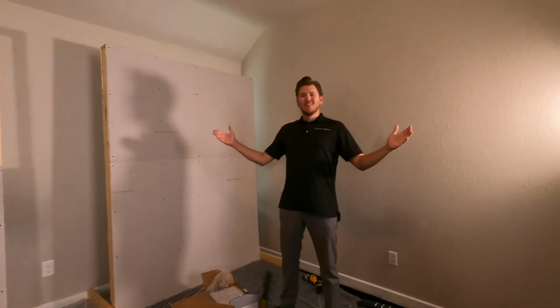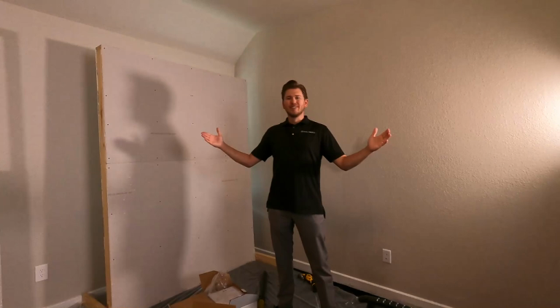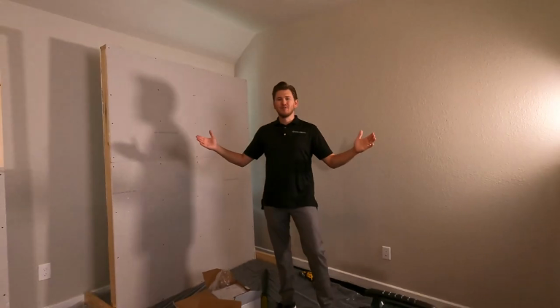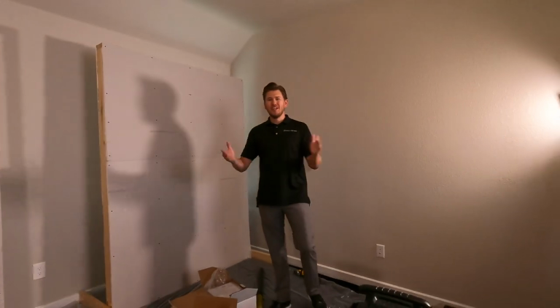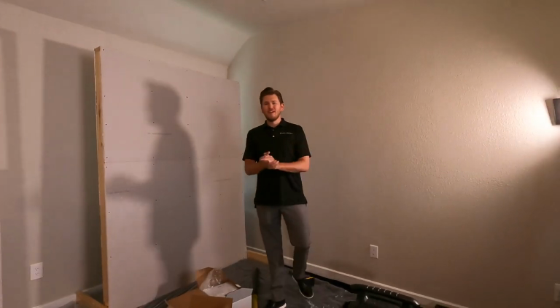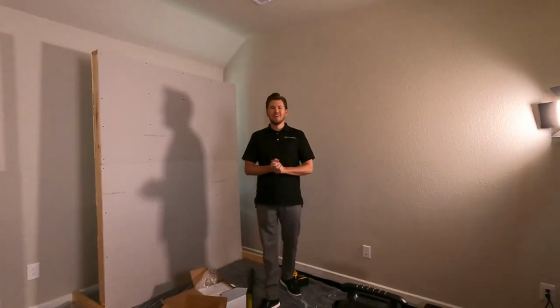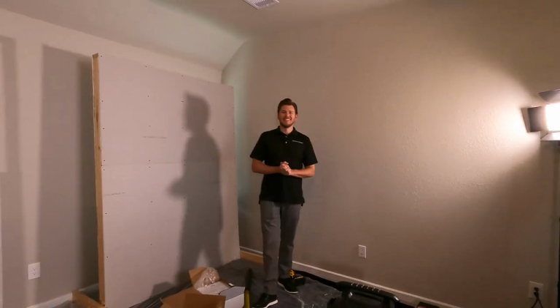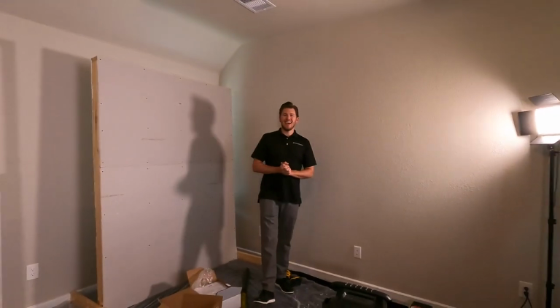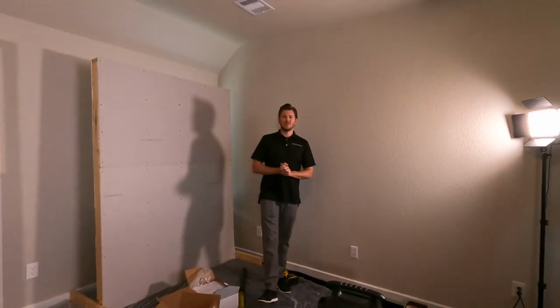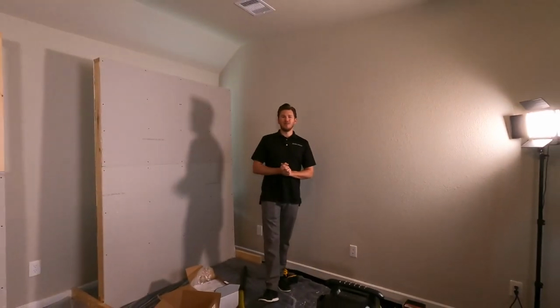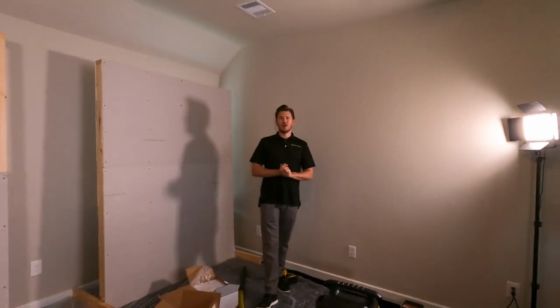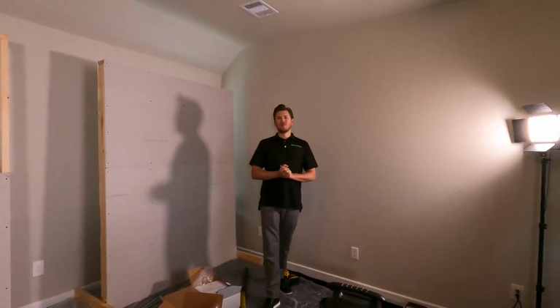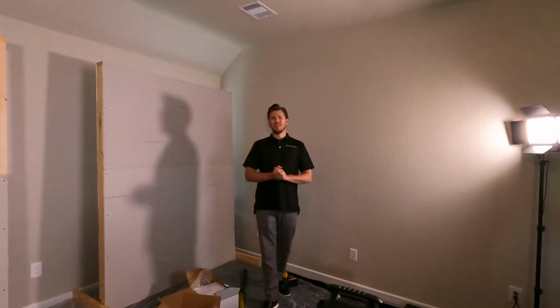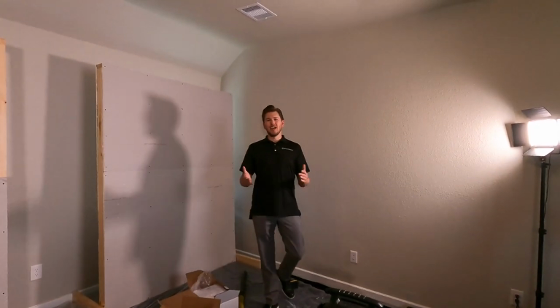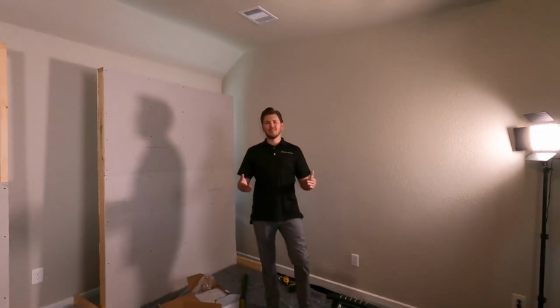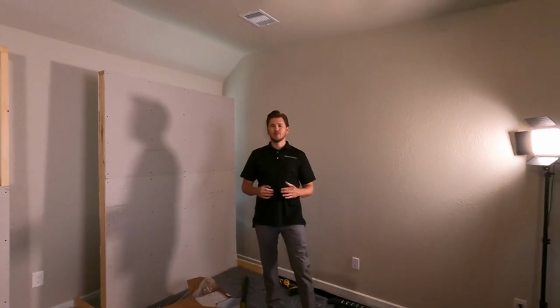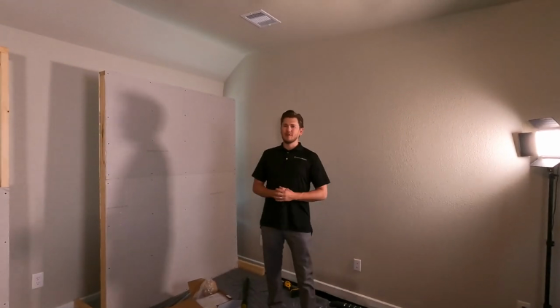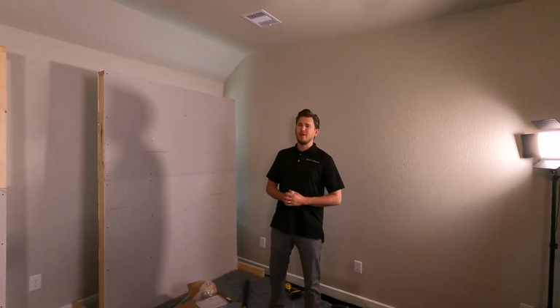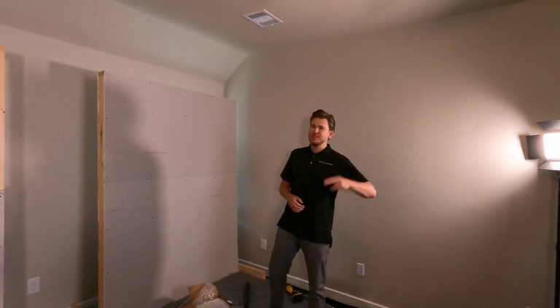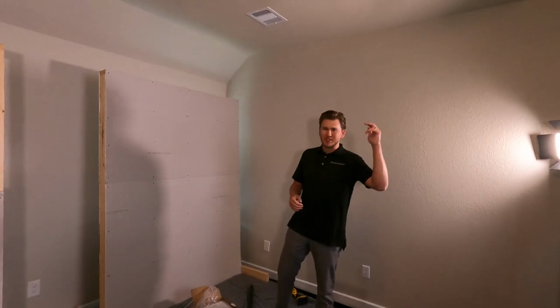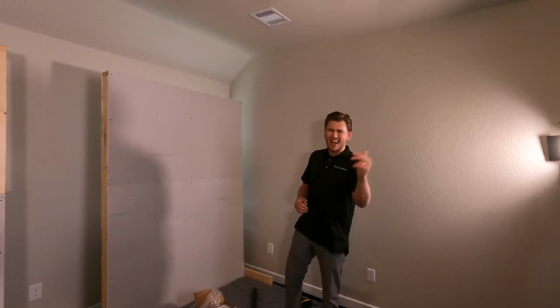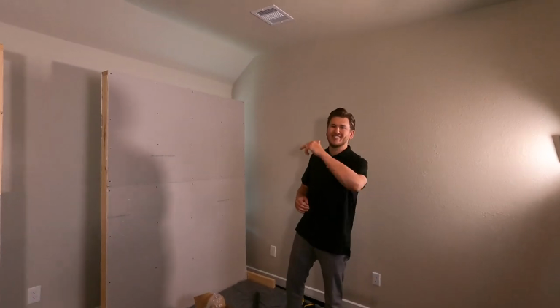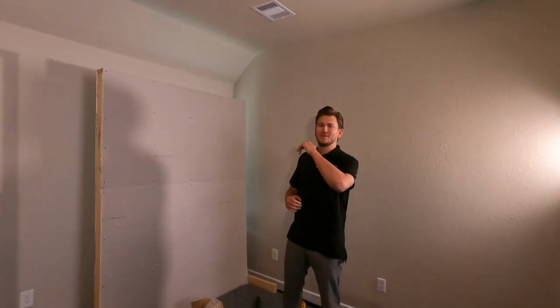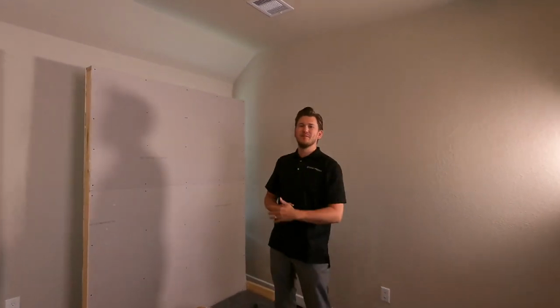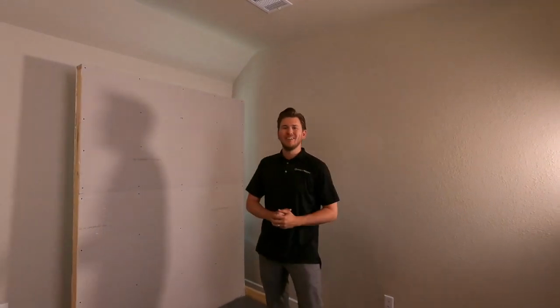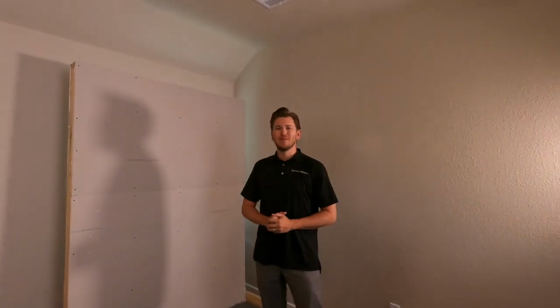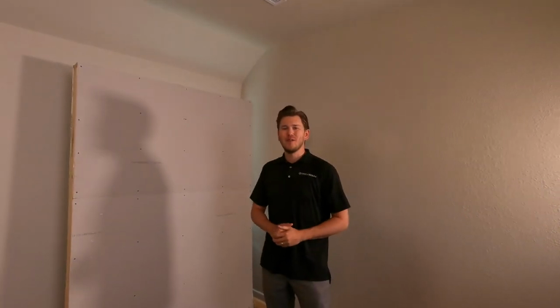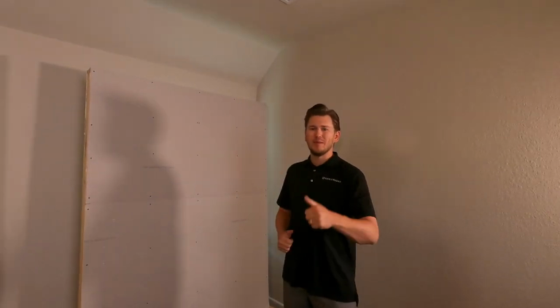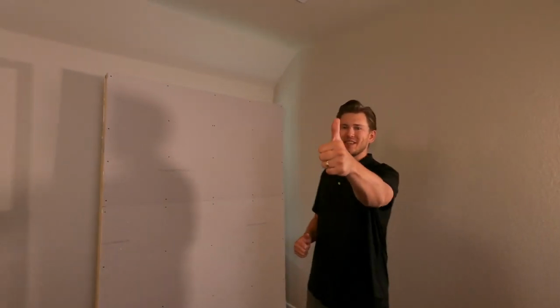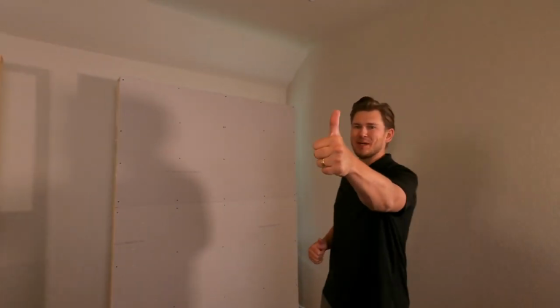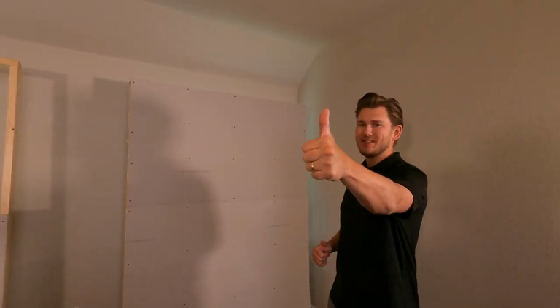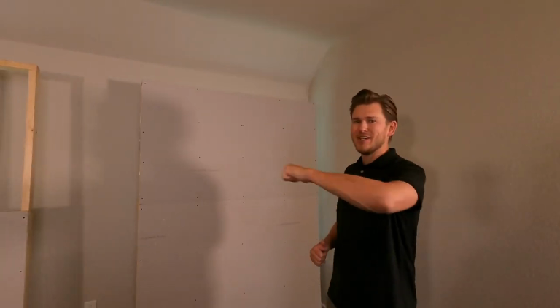What is up Dream Media family, this is Zach with Dream Media Home Theater. If you guys aren't a subscriber already, make sure you smash that subscribe button down below and give me a big thumbs up on this video.